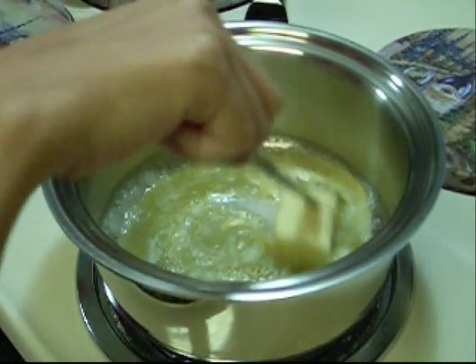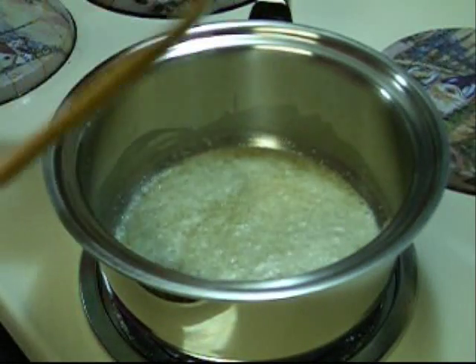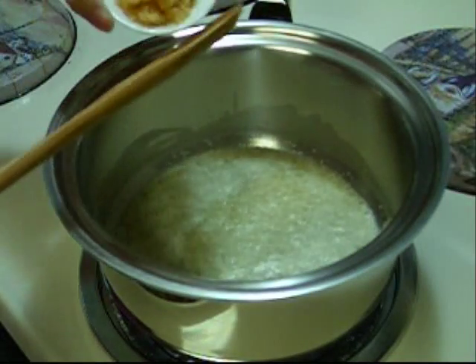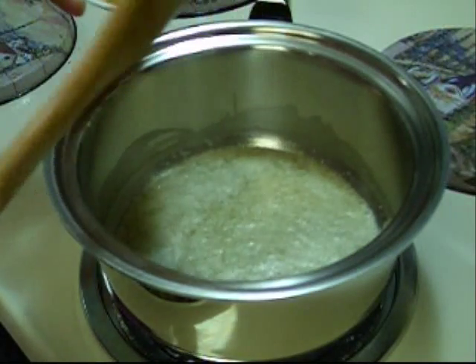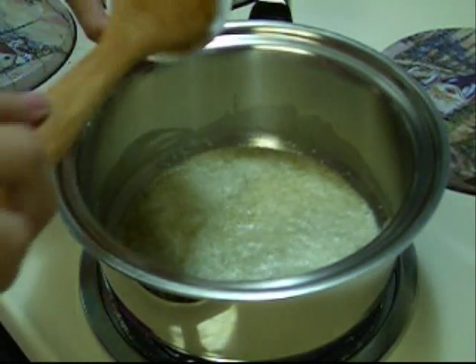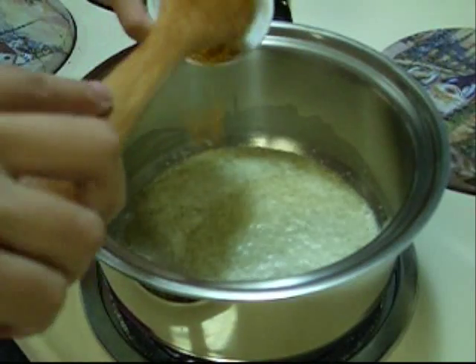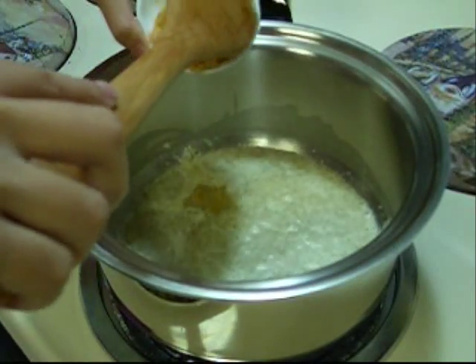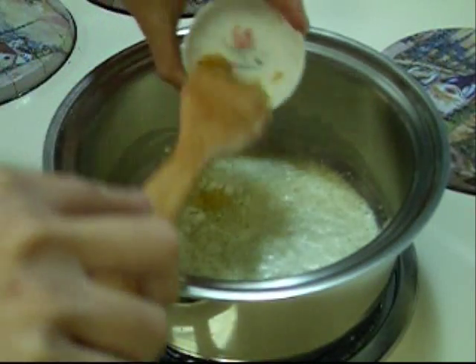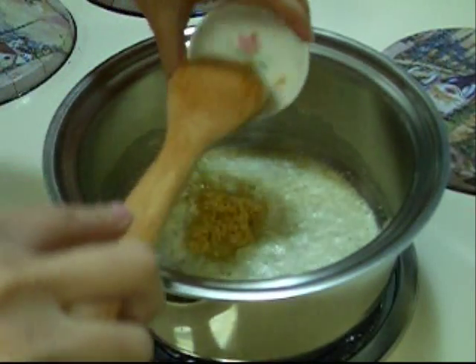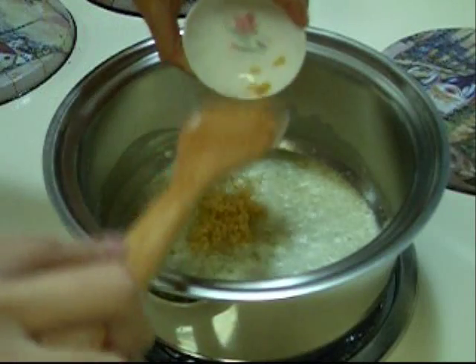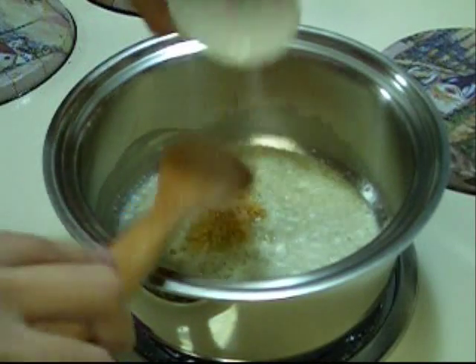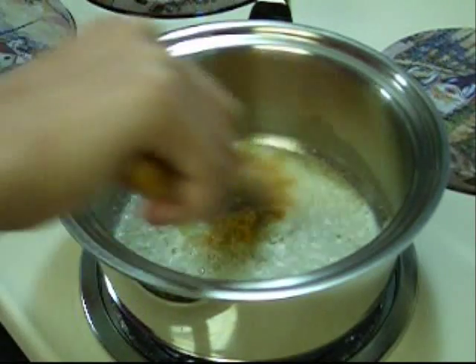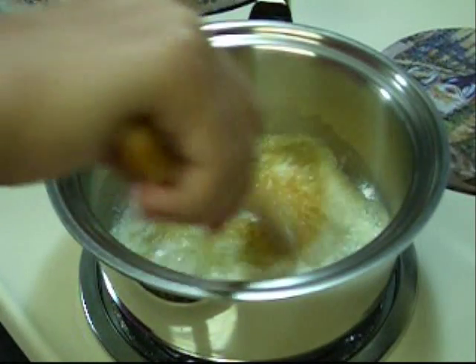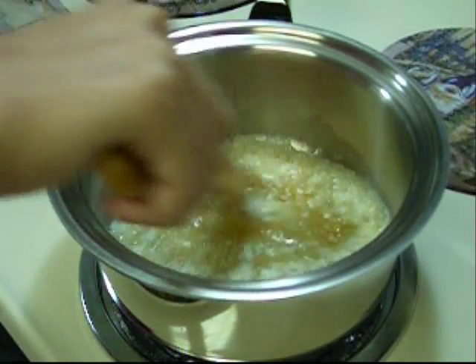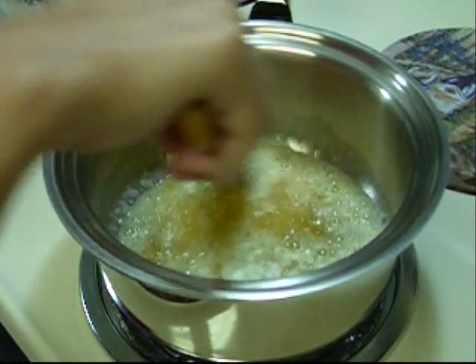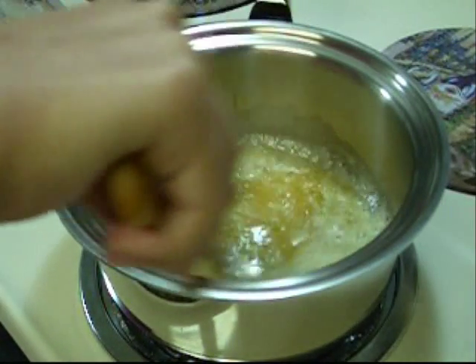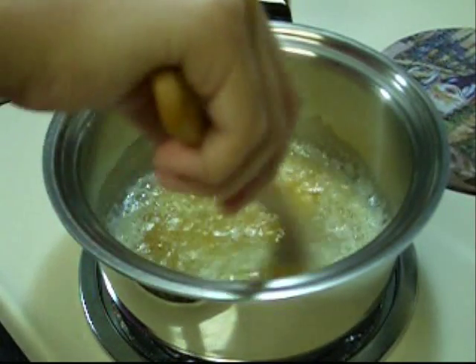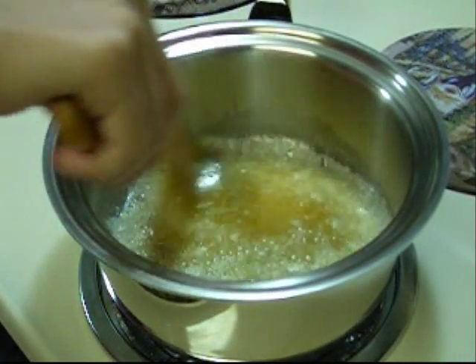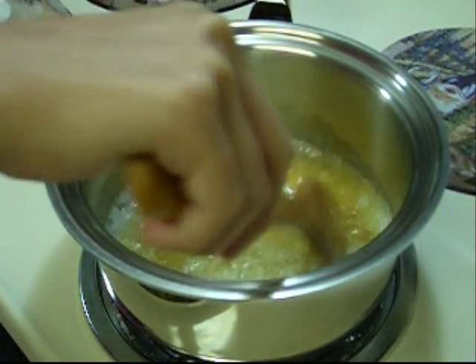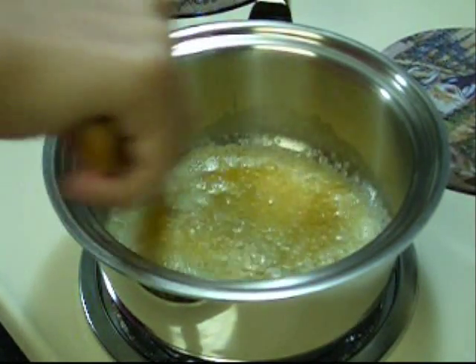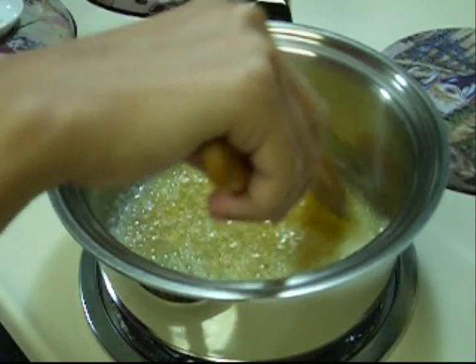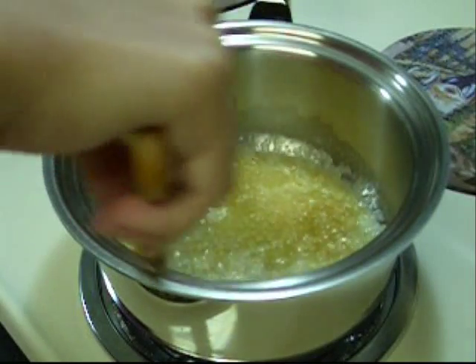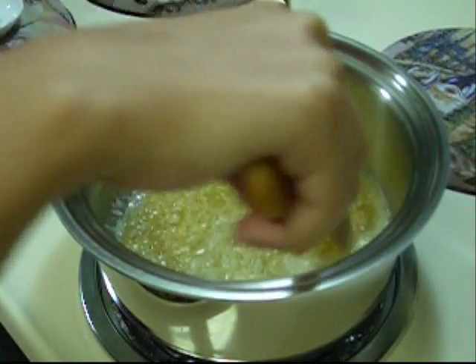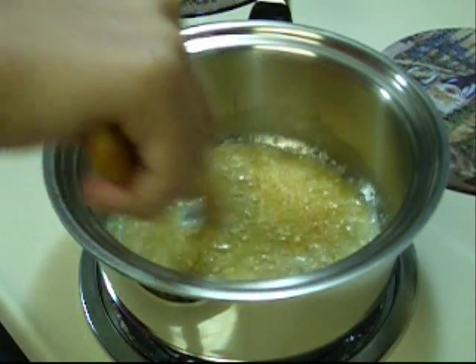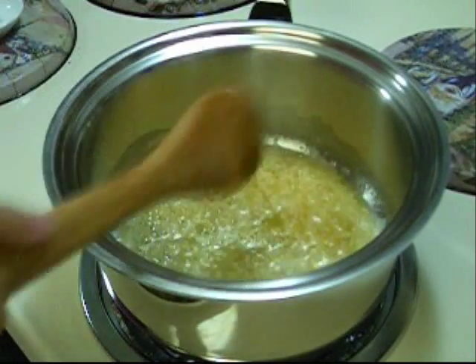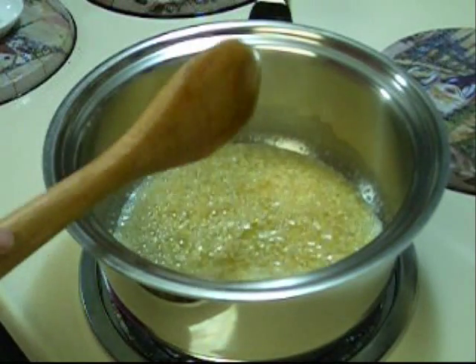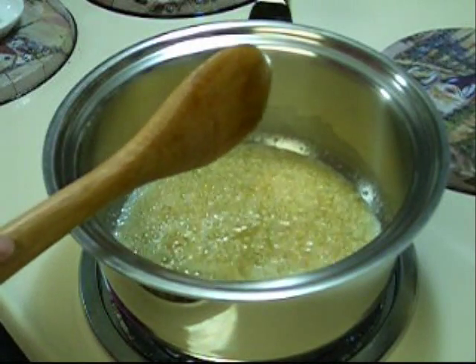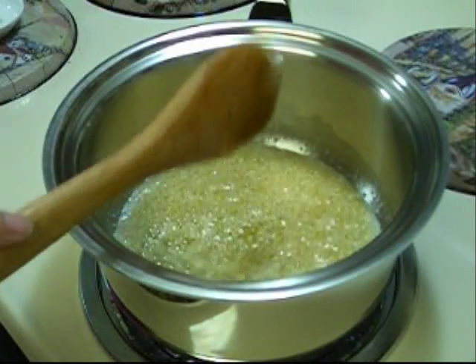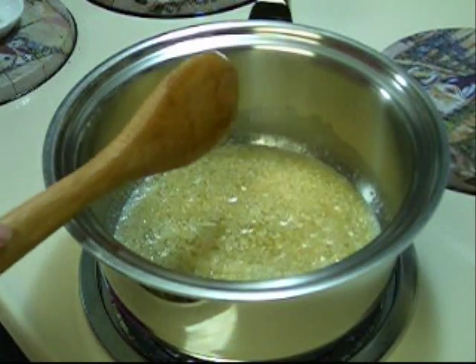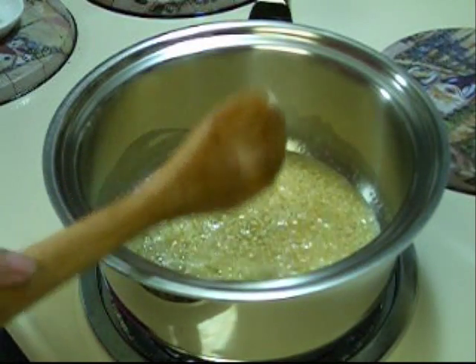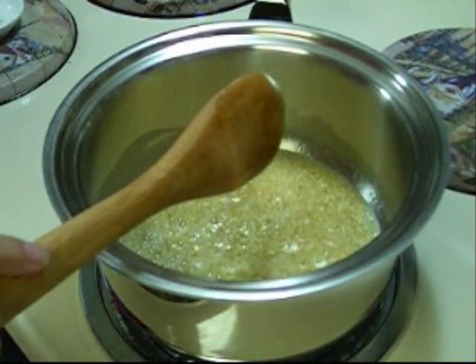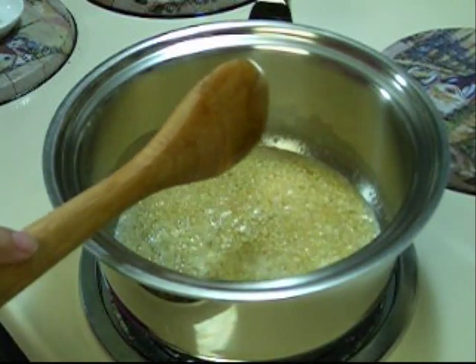Then I'm going to add 6 cloves of minced garlic, and then about 1 tablespoon of lemon zest.